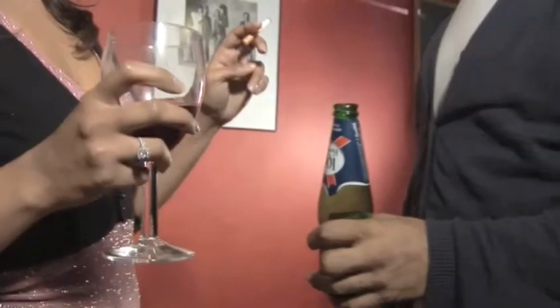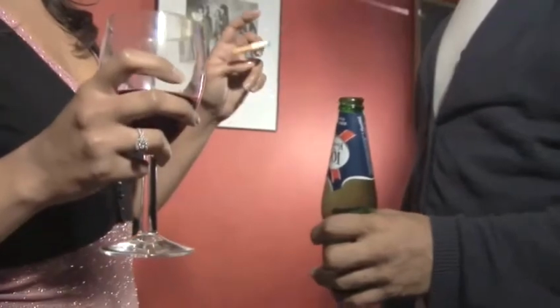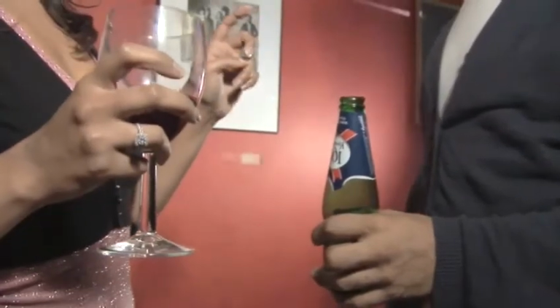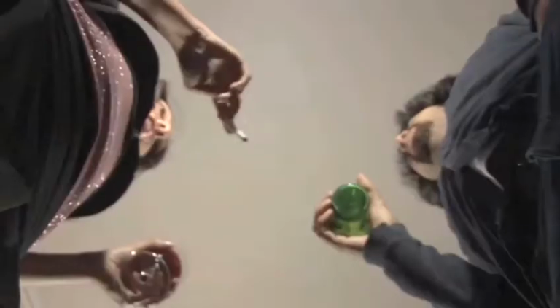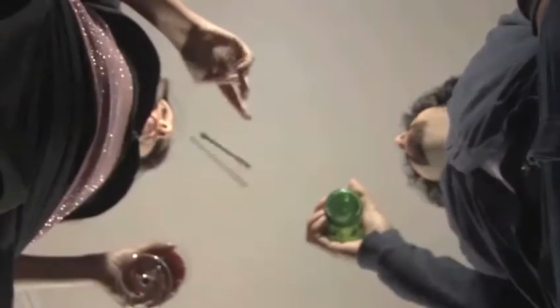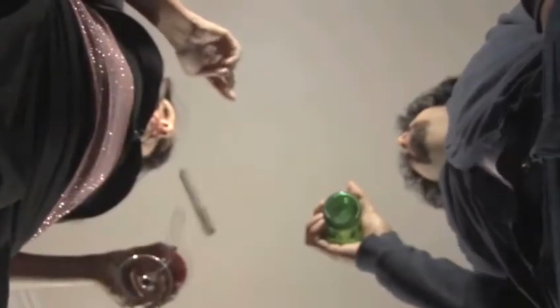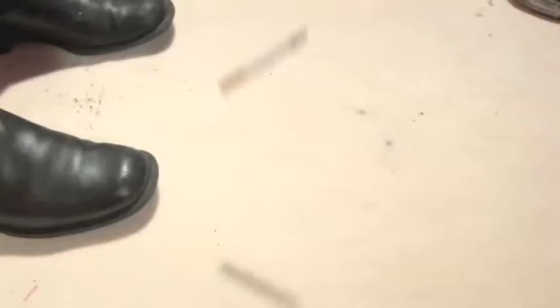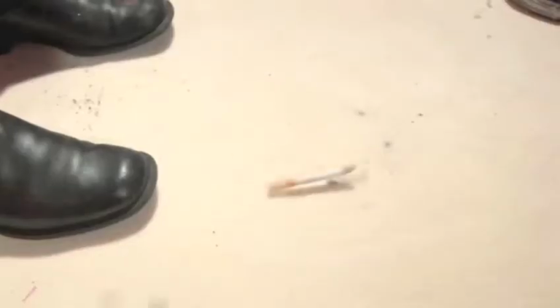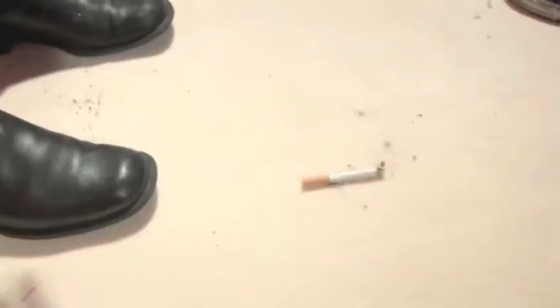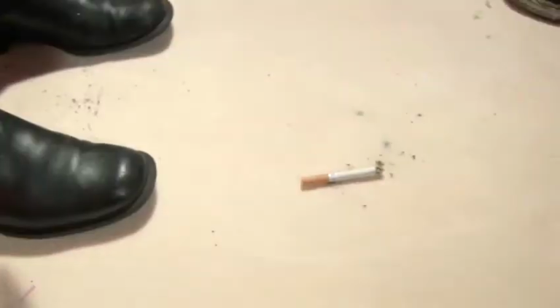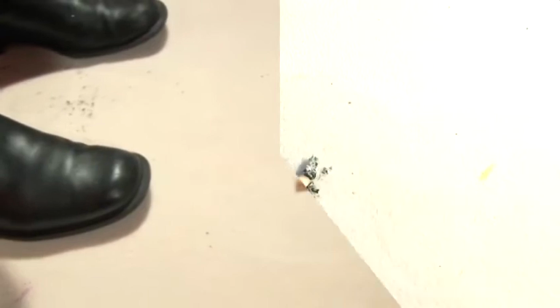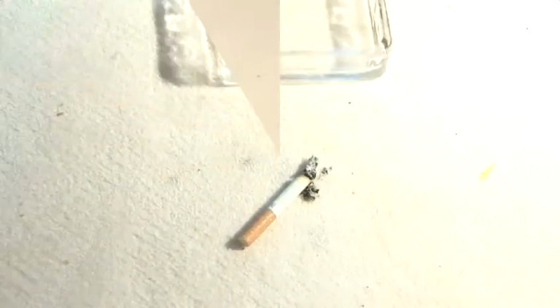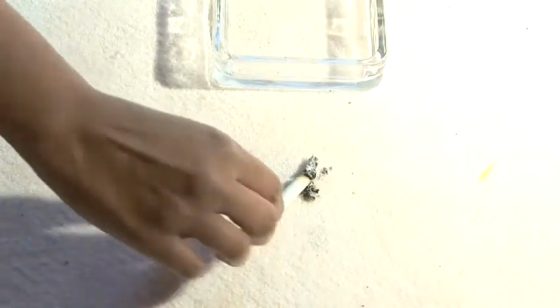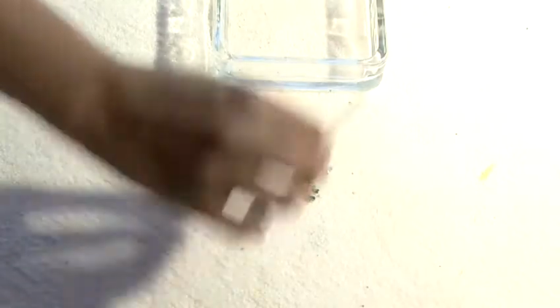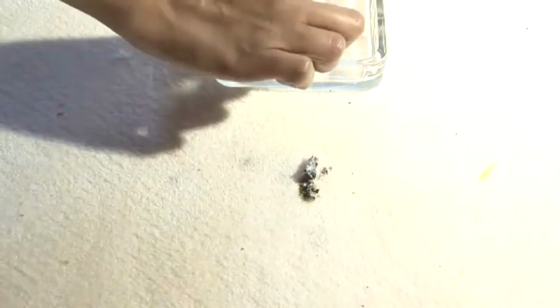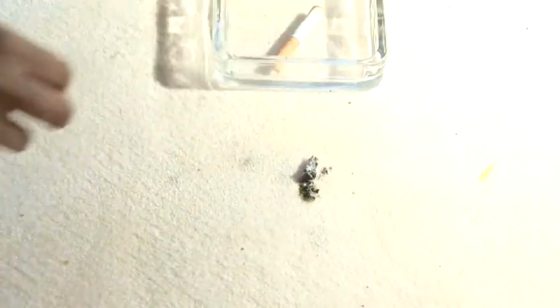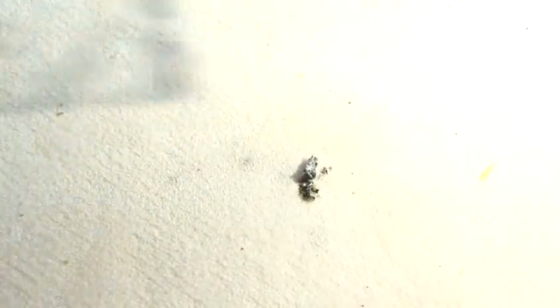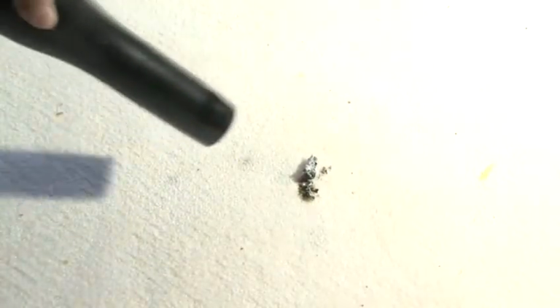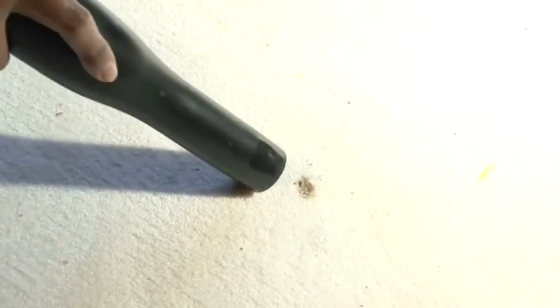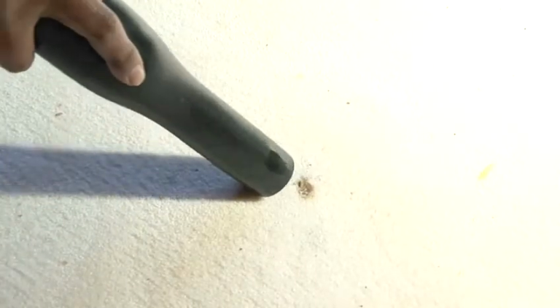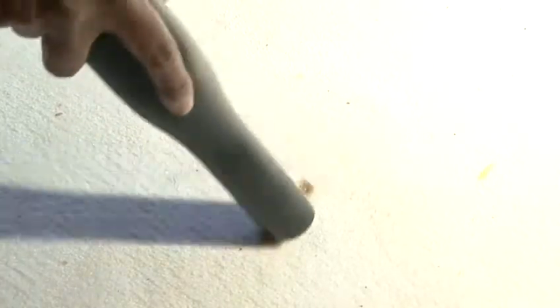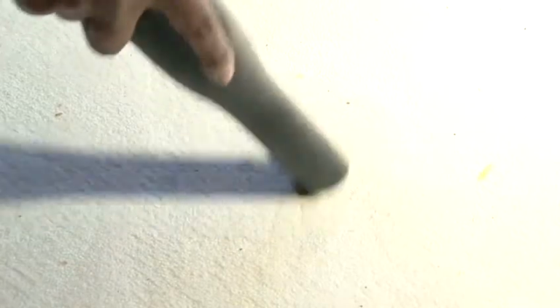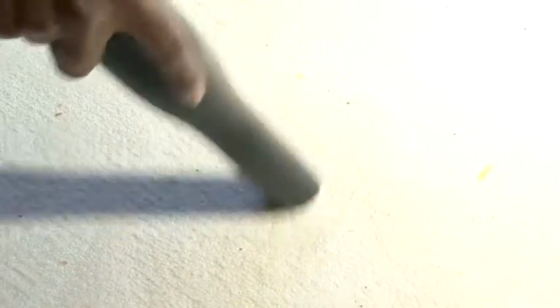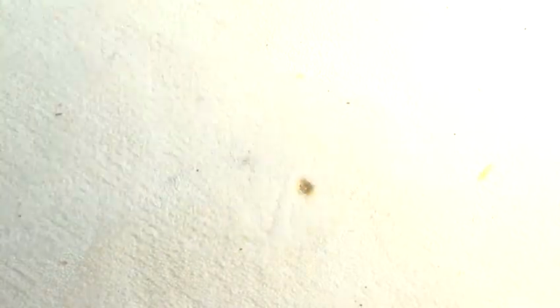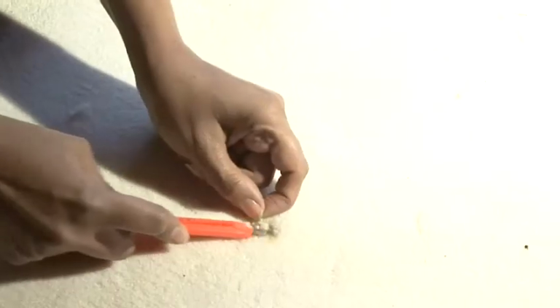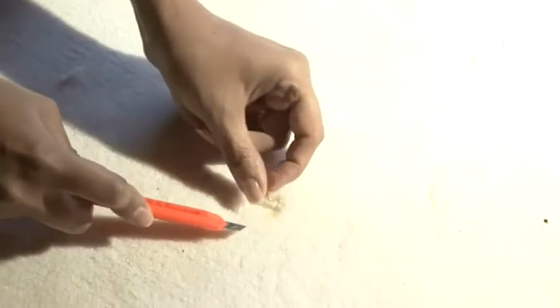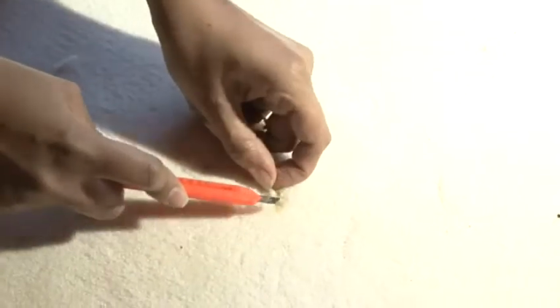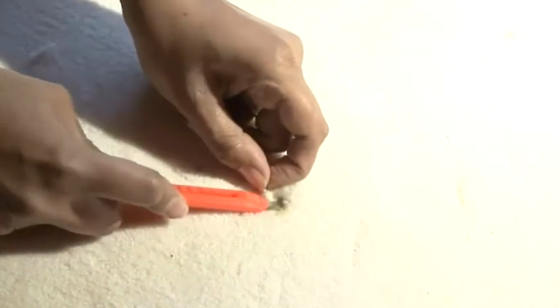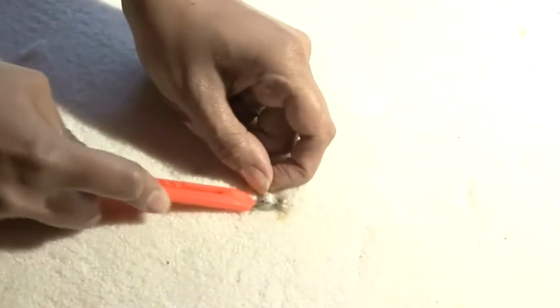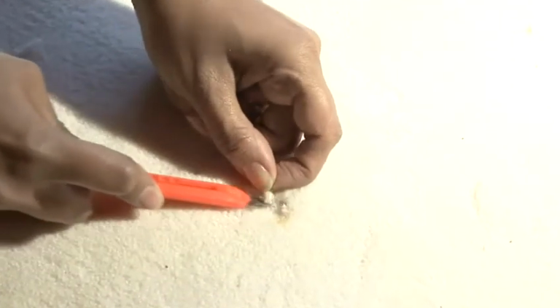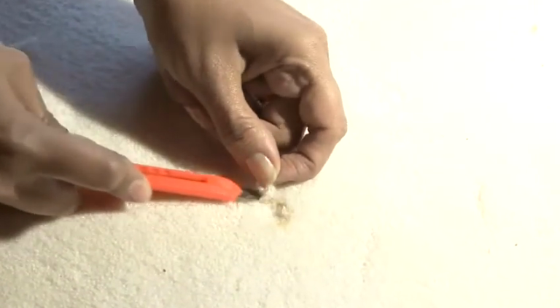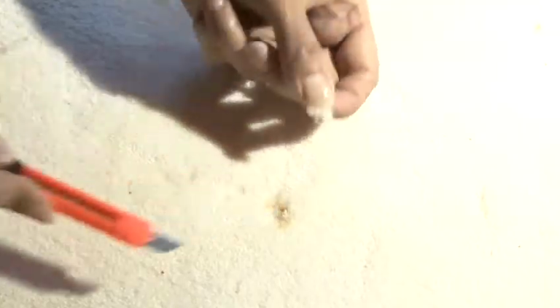Party hangover nightmare scenario: the cigarette burn. Remove the cigarette and hoover the affected area to get rid of any remaining ash. Using a craft knife, cut out the burned fibres of the carpet and remove them.